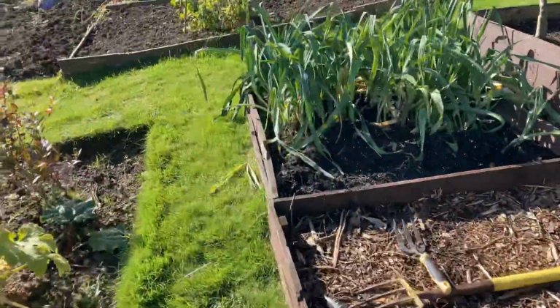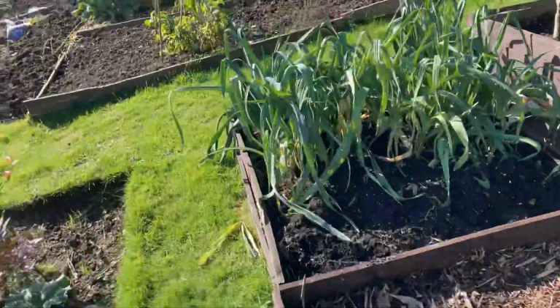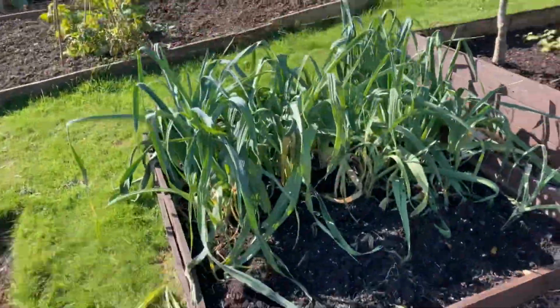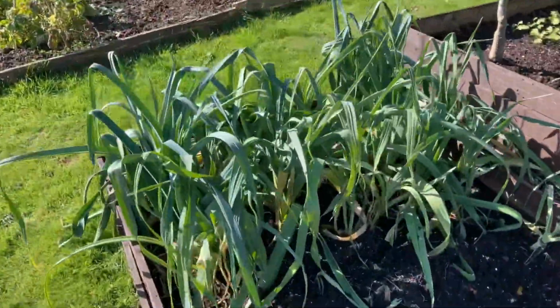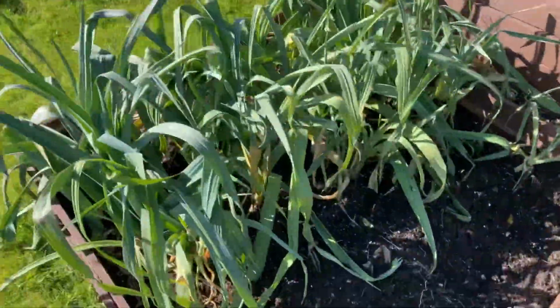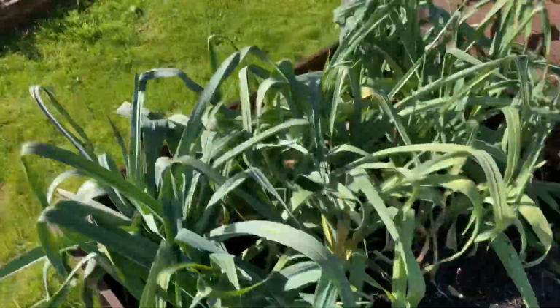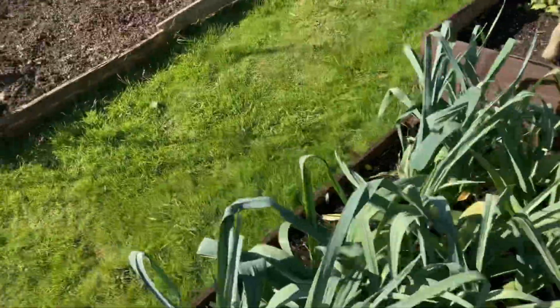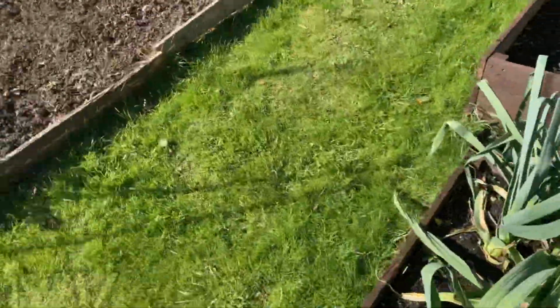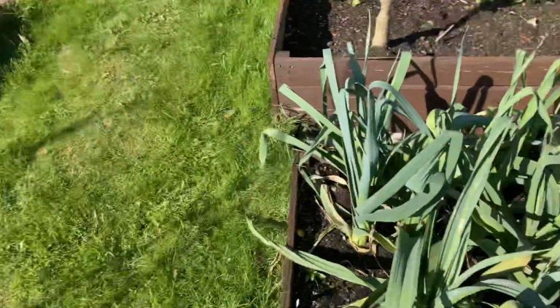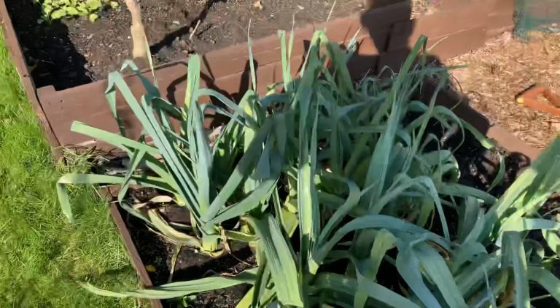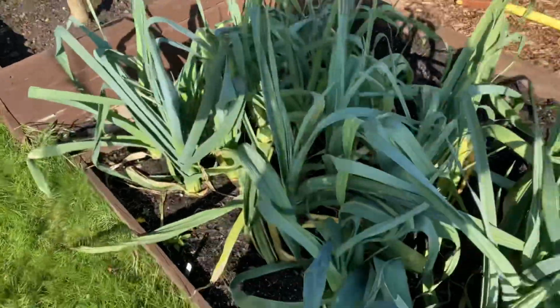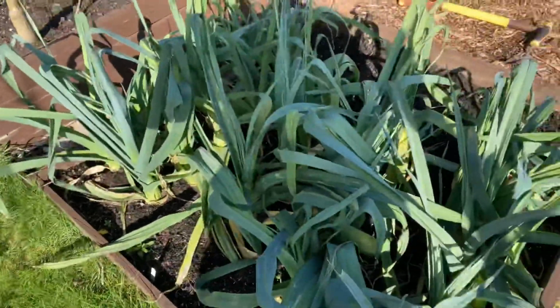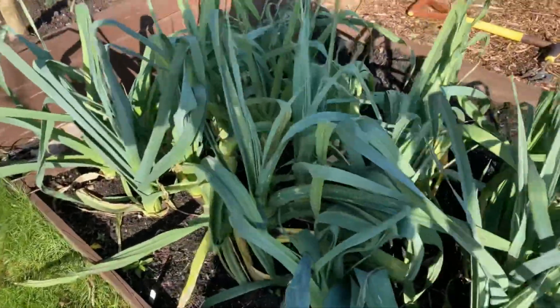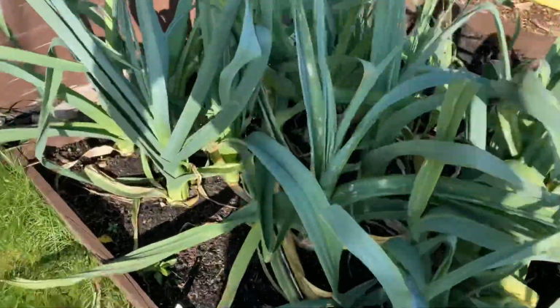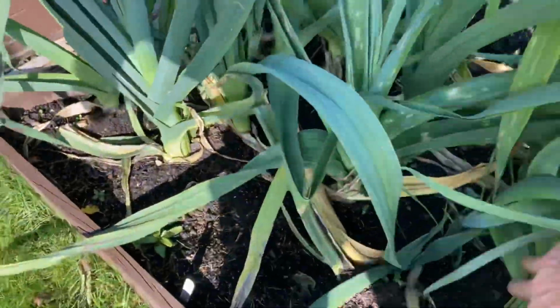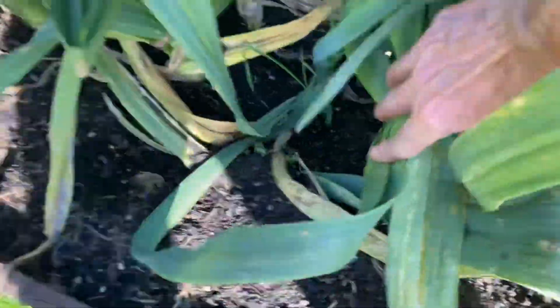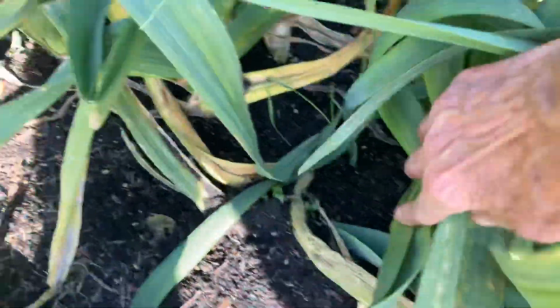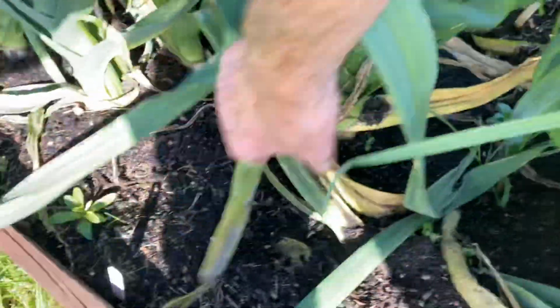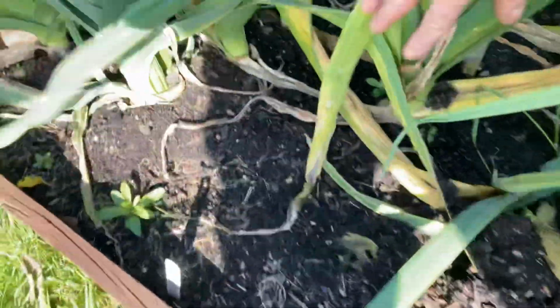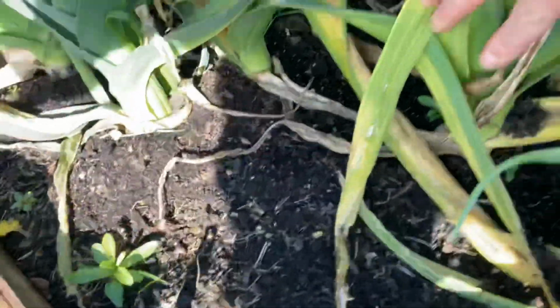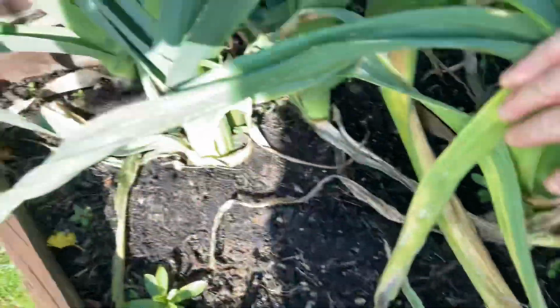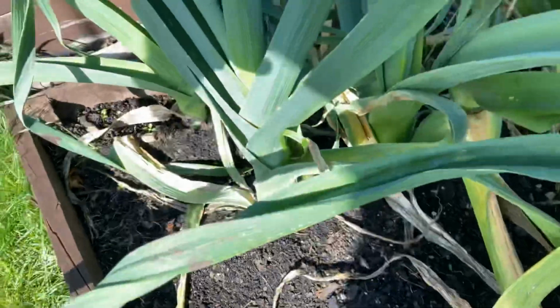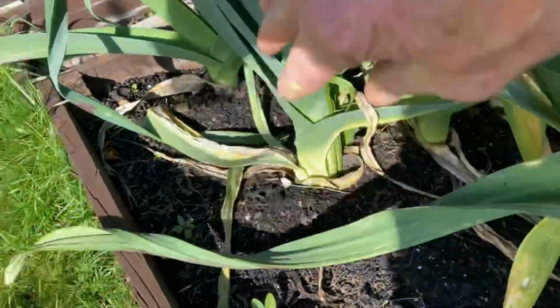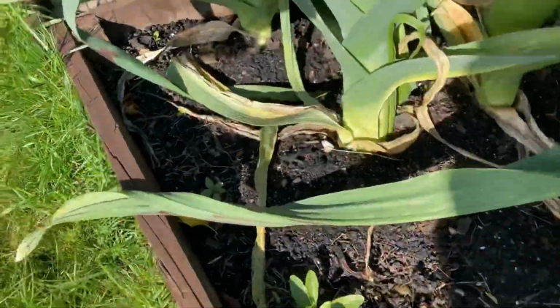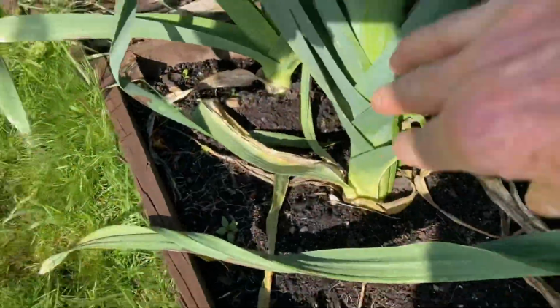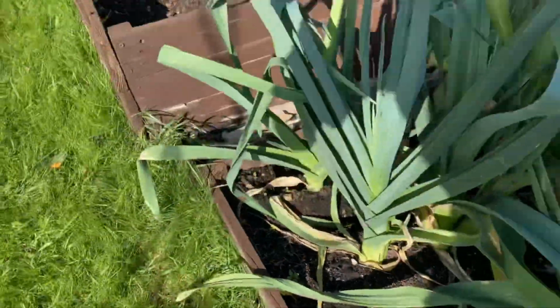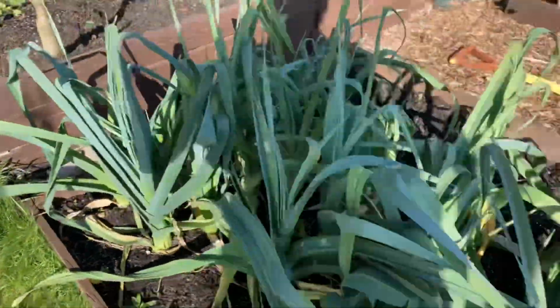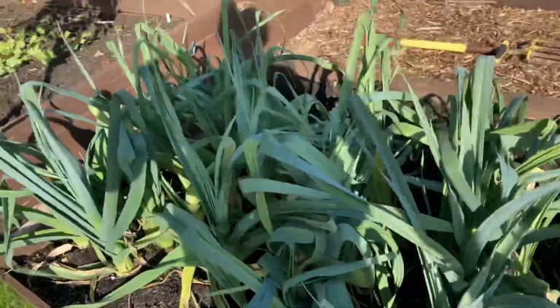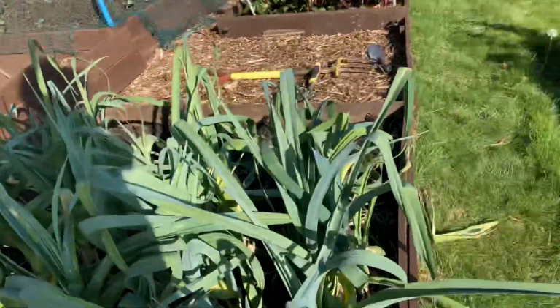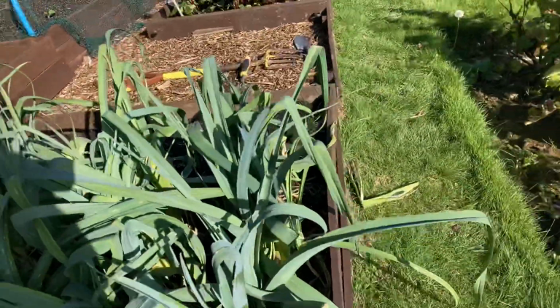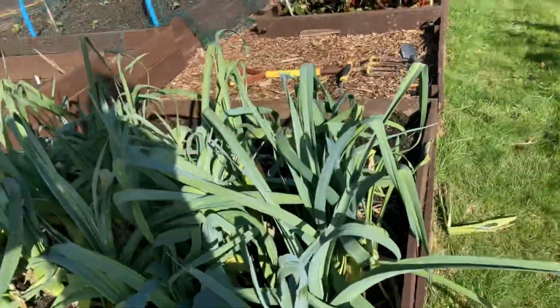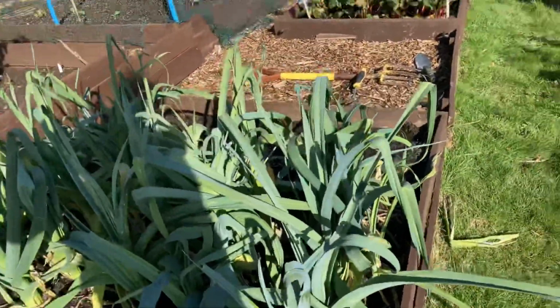Now these - oh my - prize leeks. They are really, really looking good, these. These are really good. I've not had them as big as that ever.